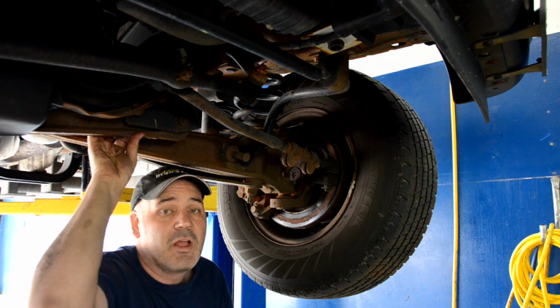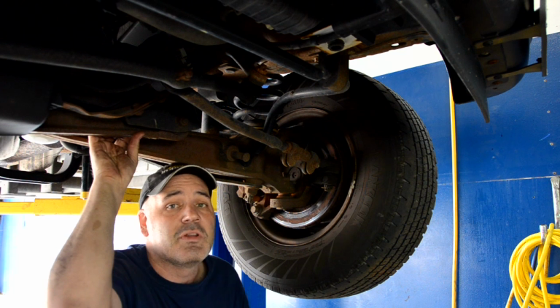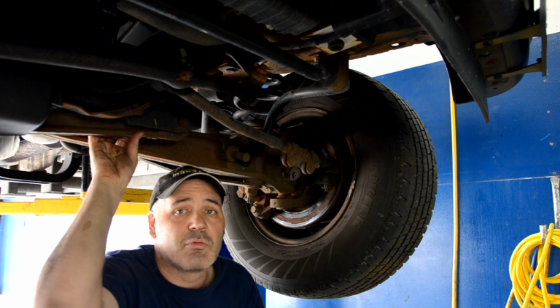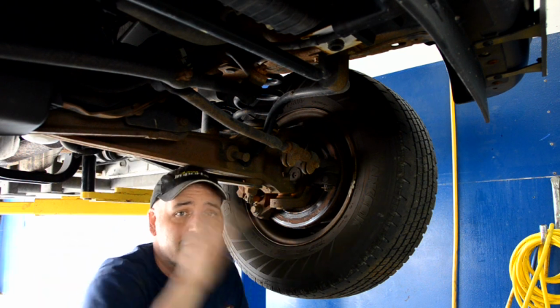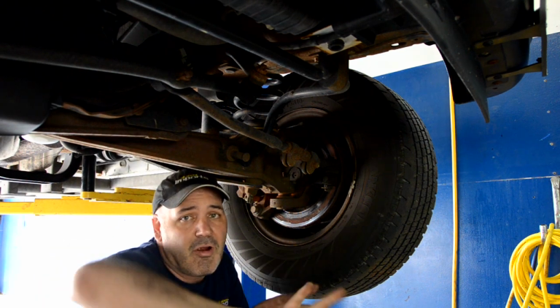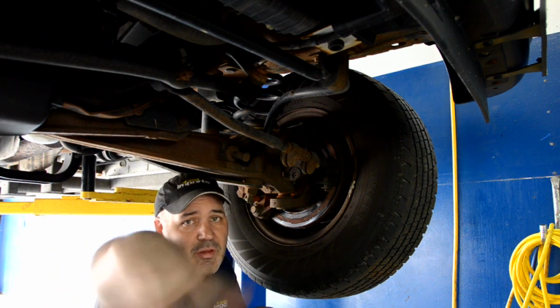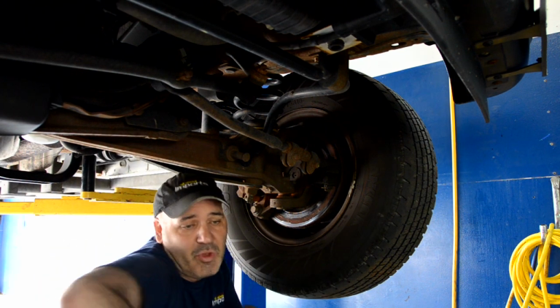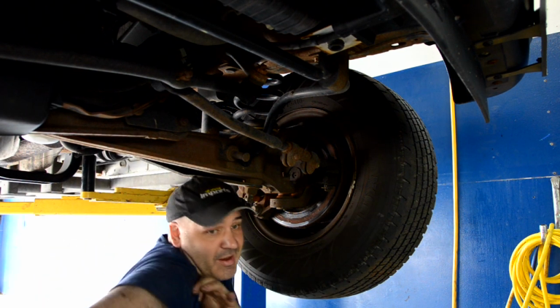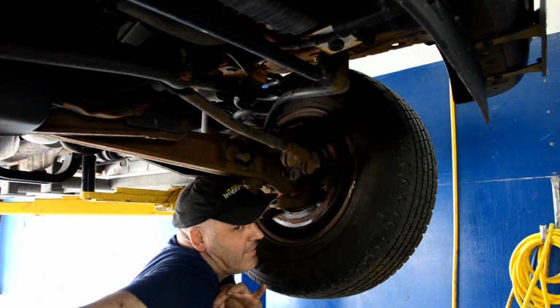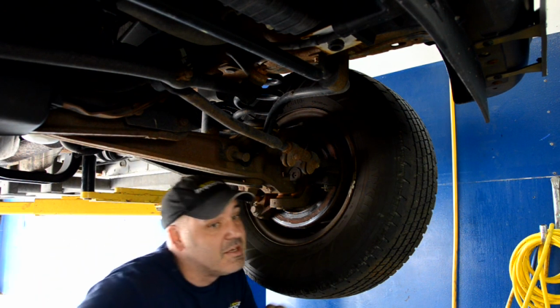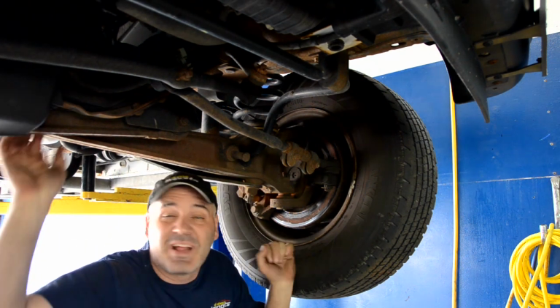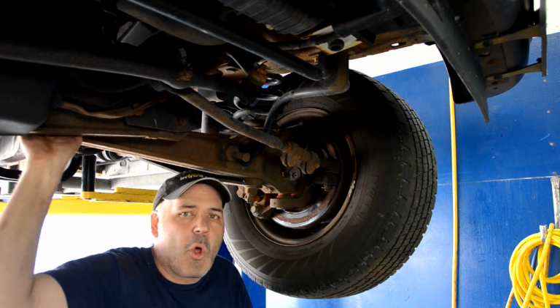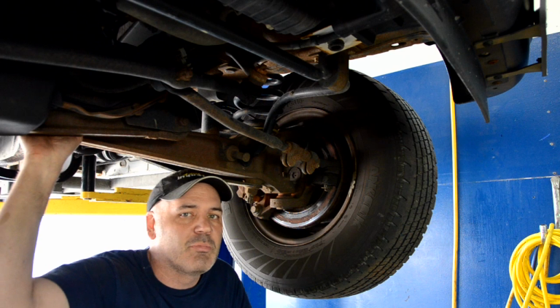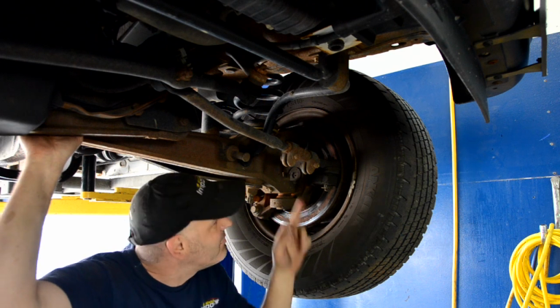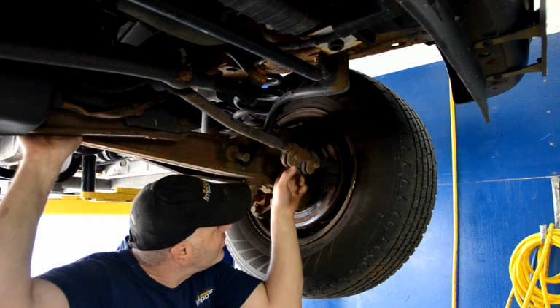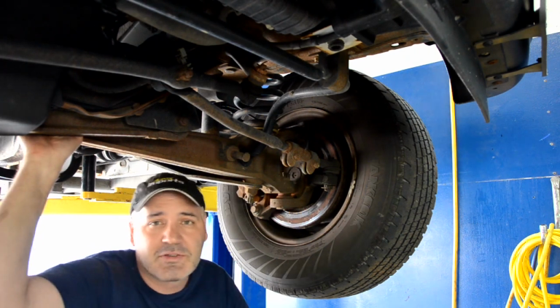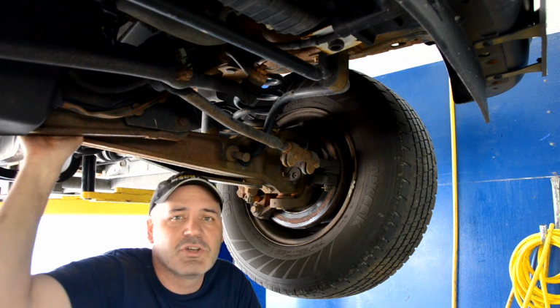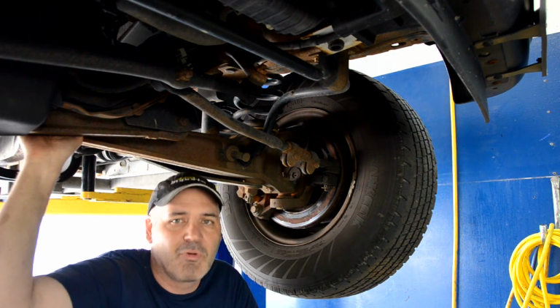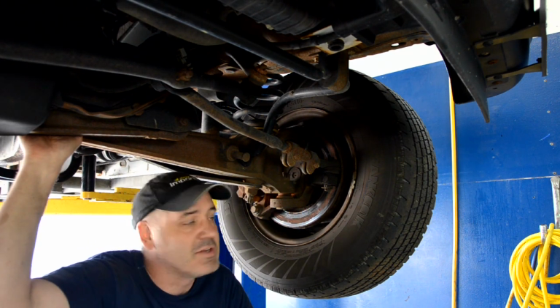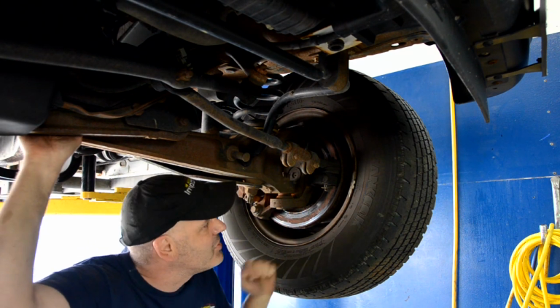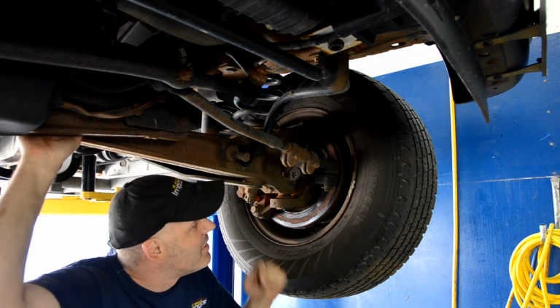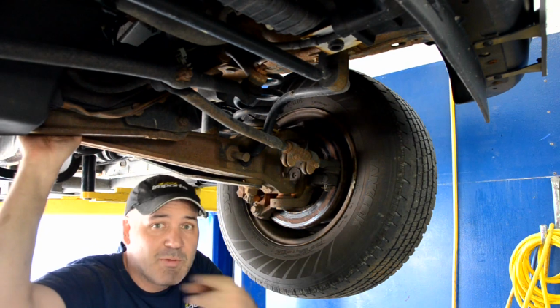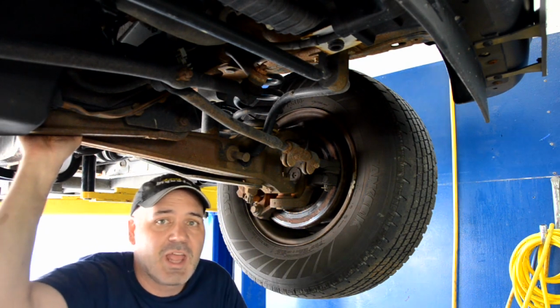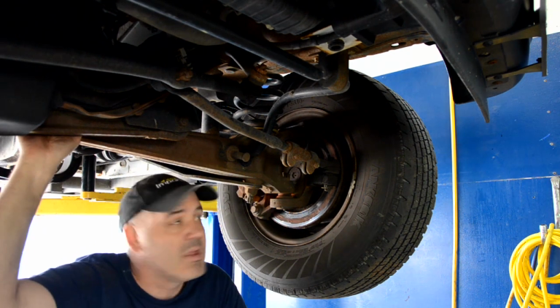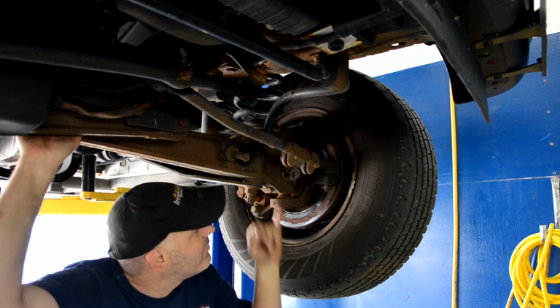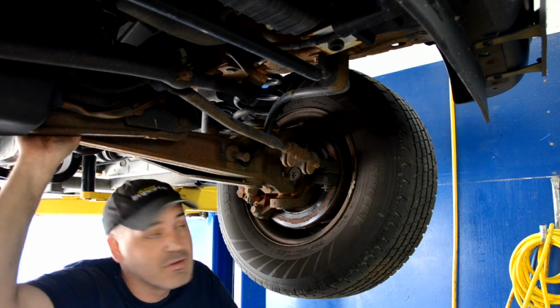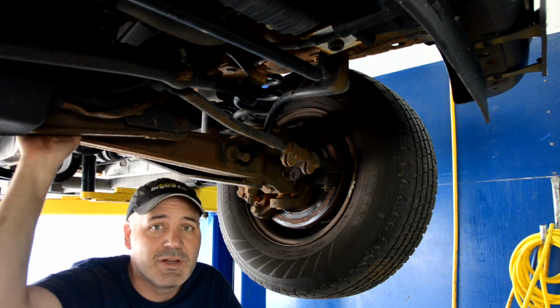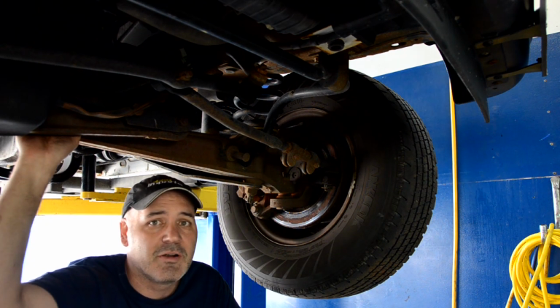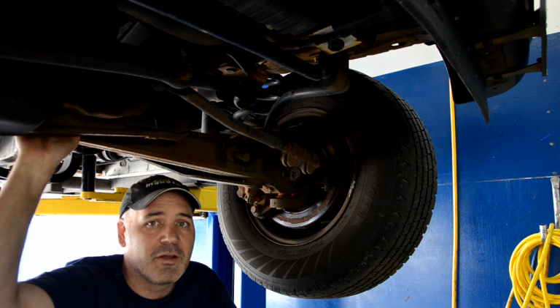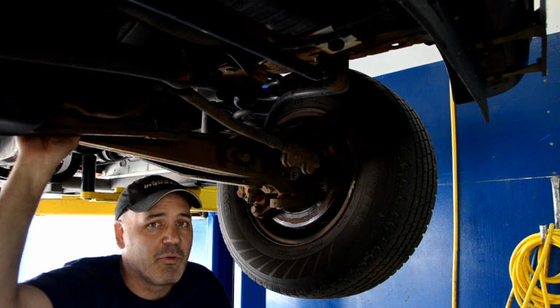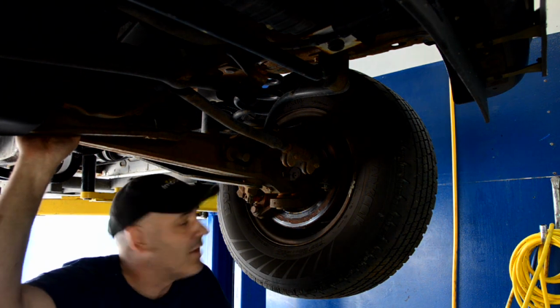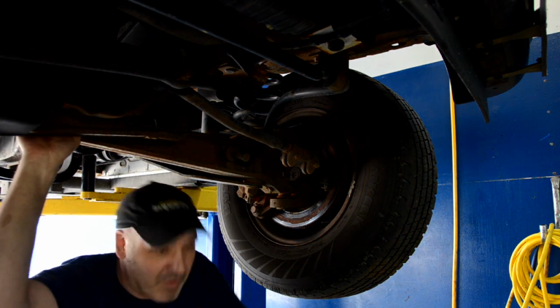You know when you're at the side of the road and you see a car with the wheel kind of out like this? That's when a ball joint breaks. I'm going to show you what it looks like just before it breaks. I'm going to reposition the camera and zoom in up there and move it for you.